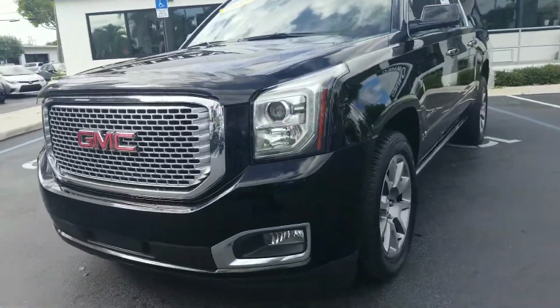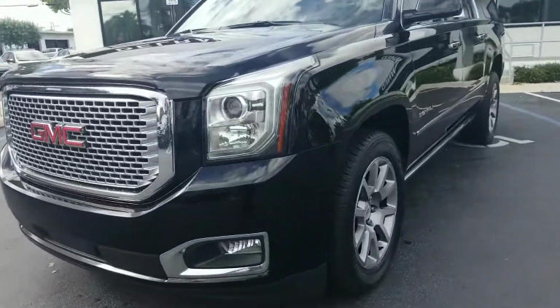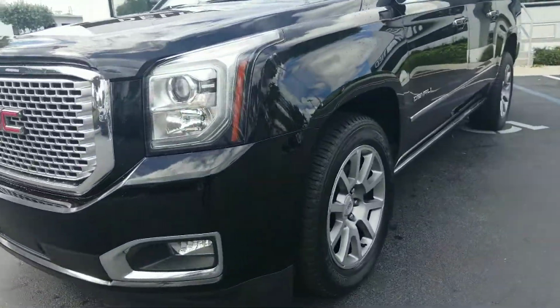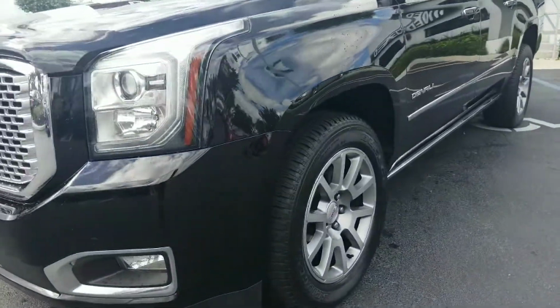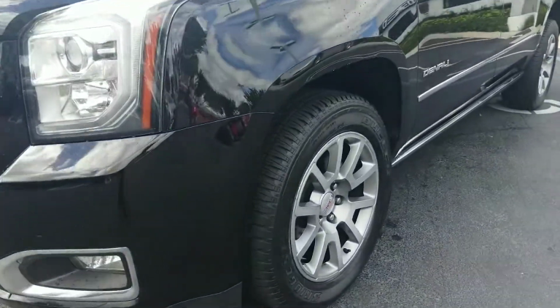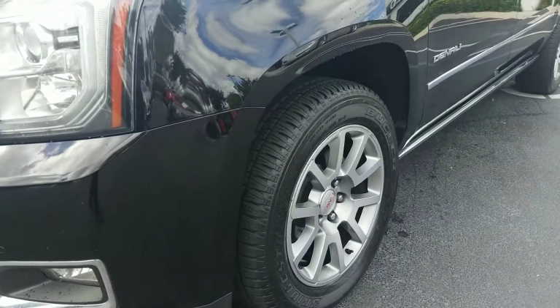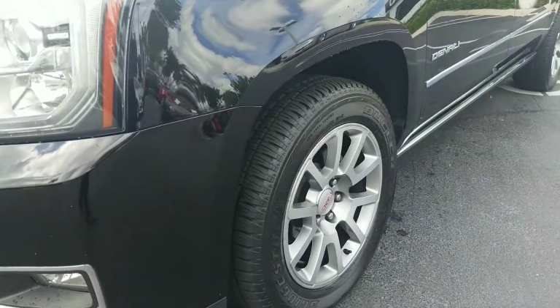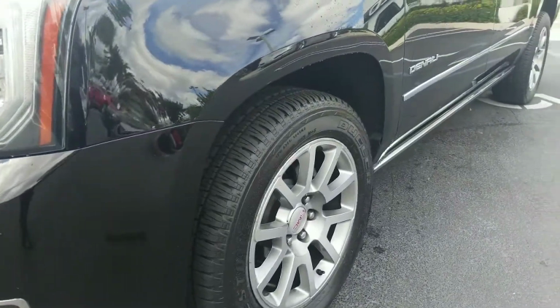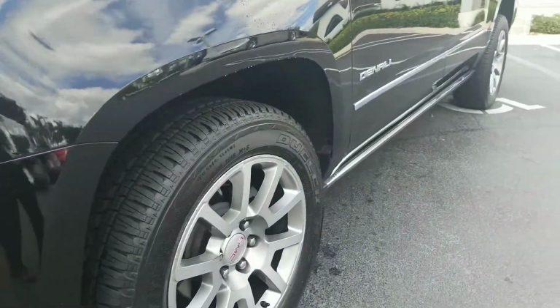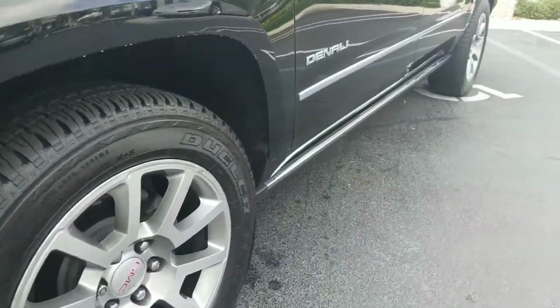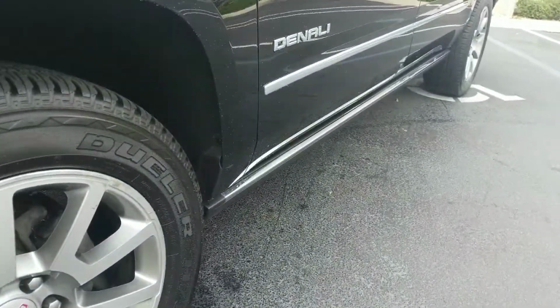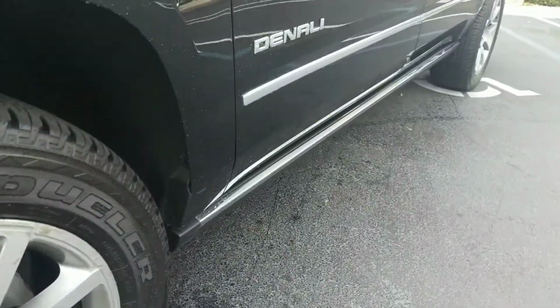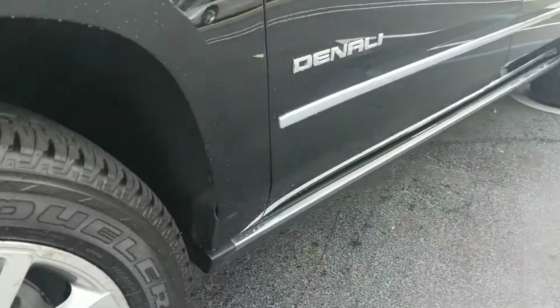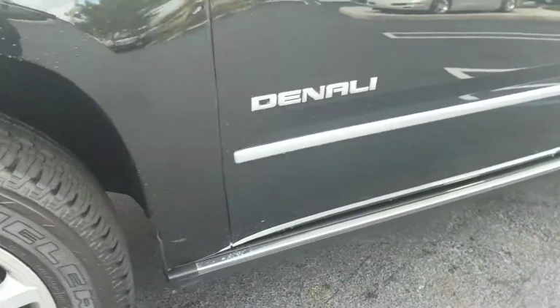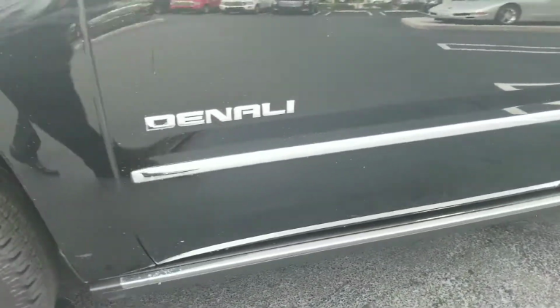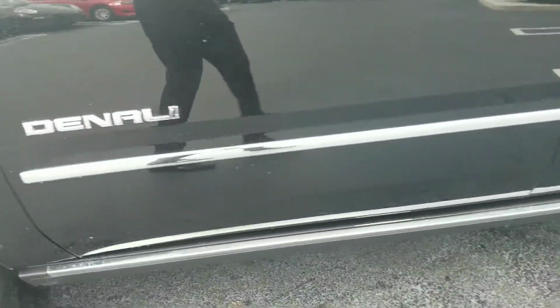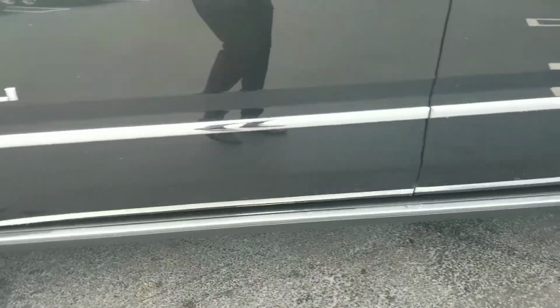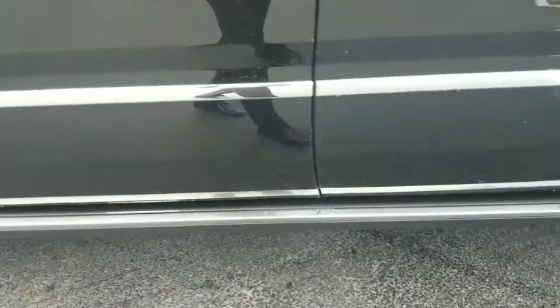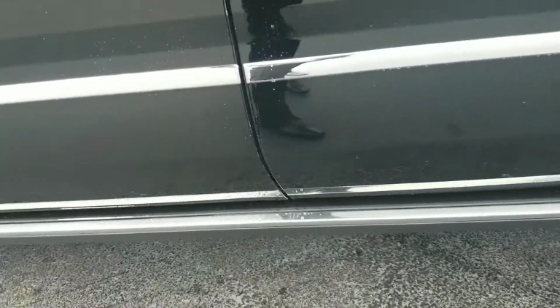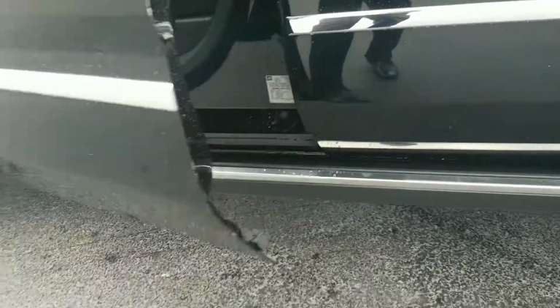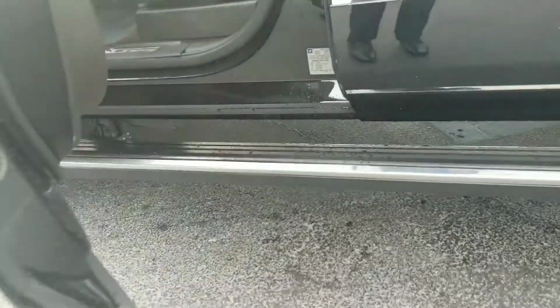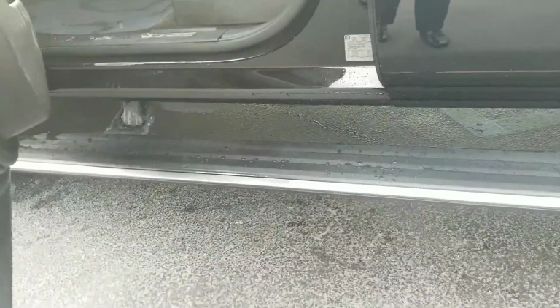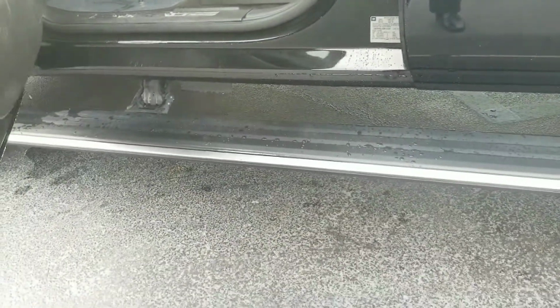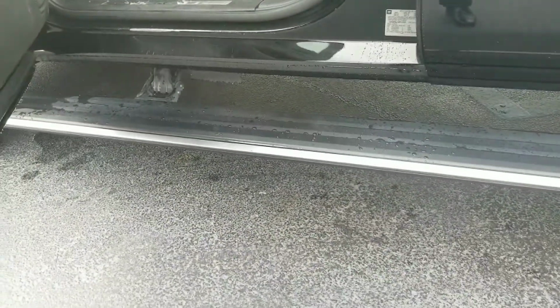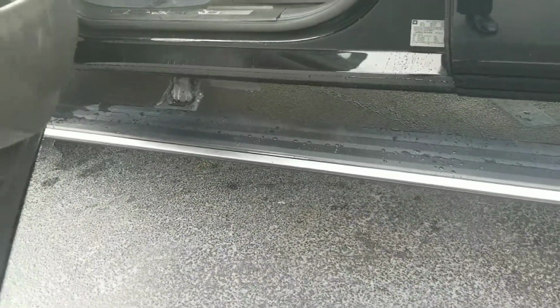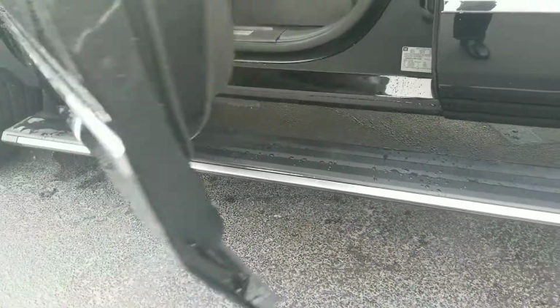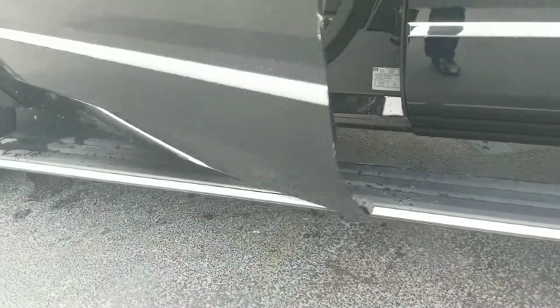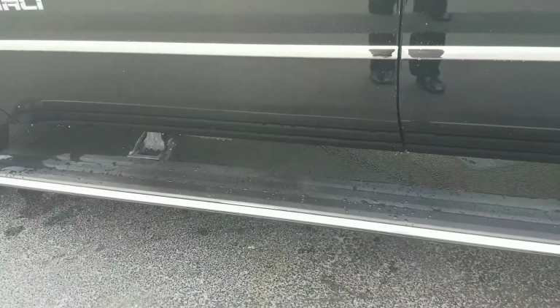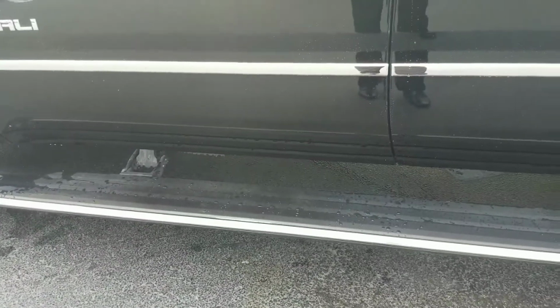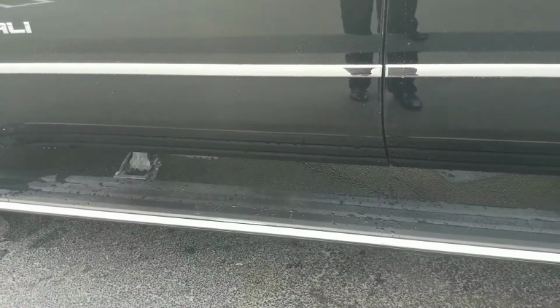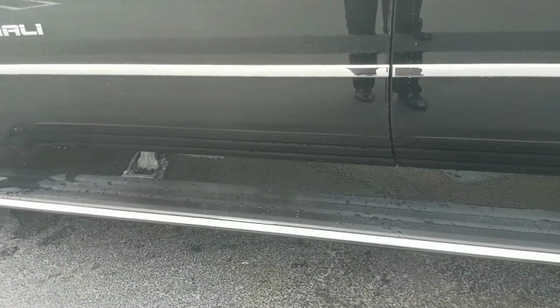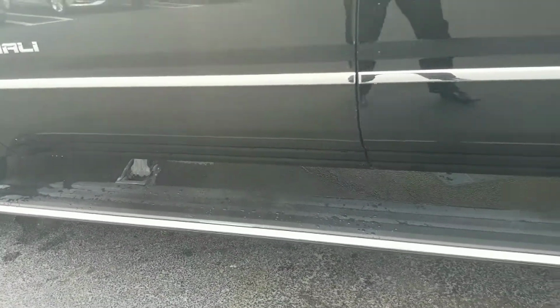You have four brand new tires on this vehicle. You also have the power running boards. I'm going to show you how that works when I open the door — the running boards come down, and when you close the door, it goes back up.